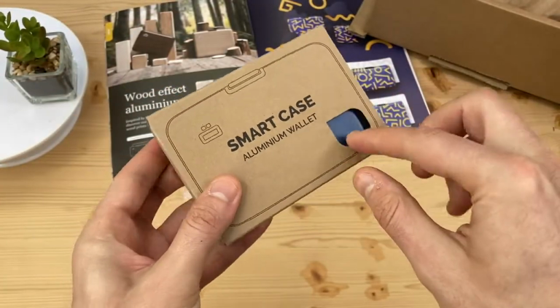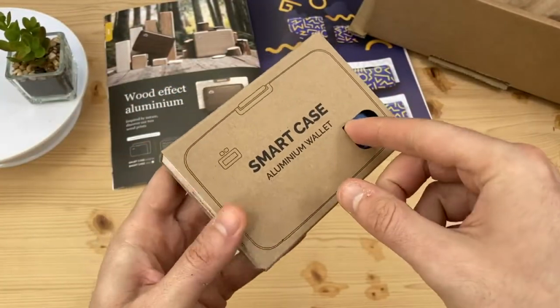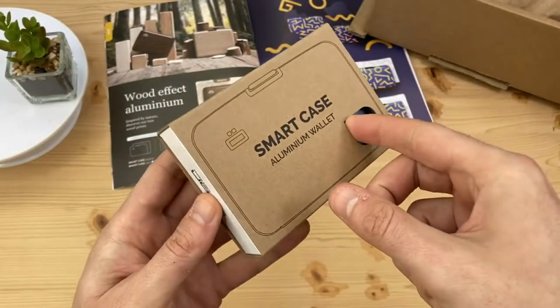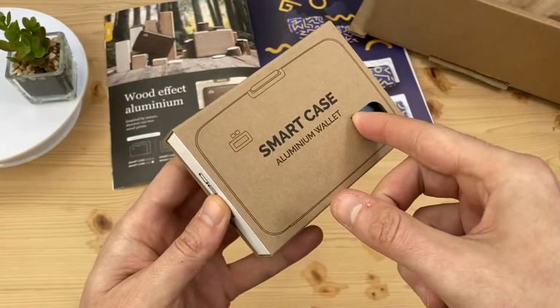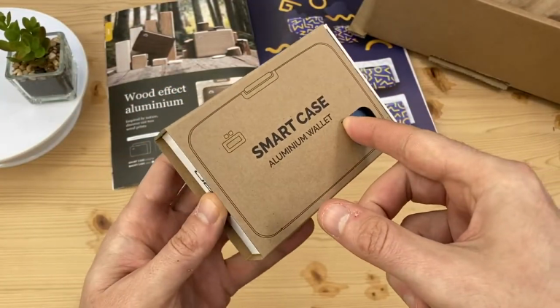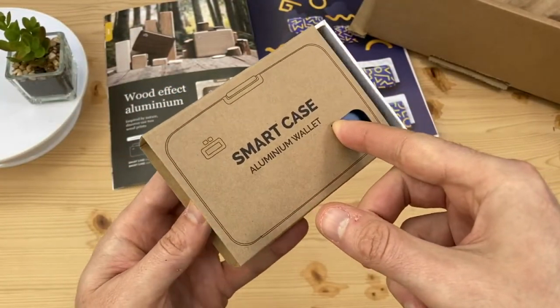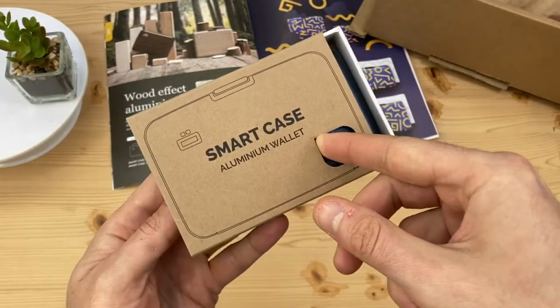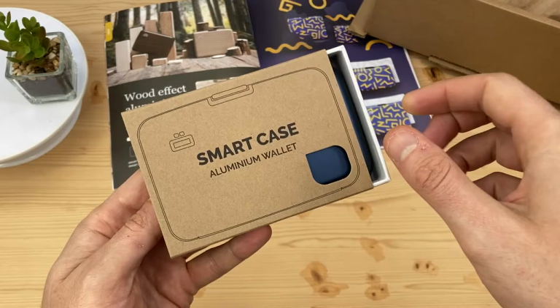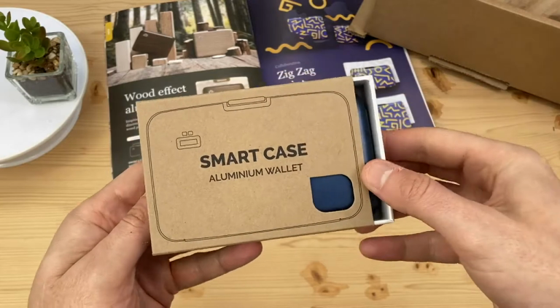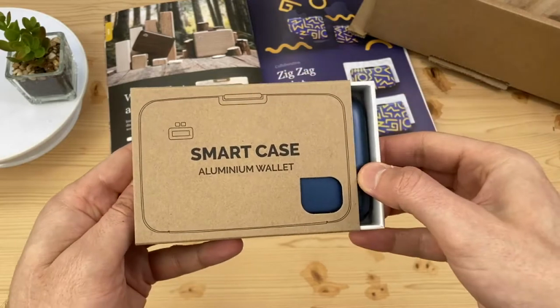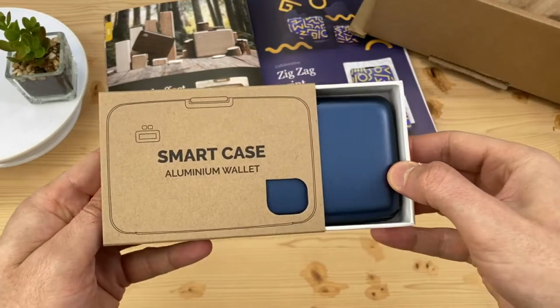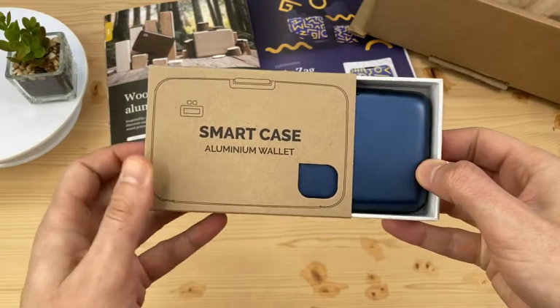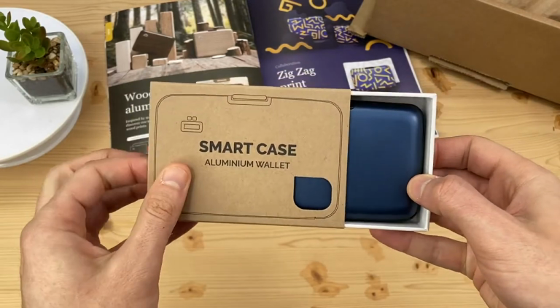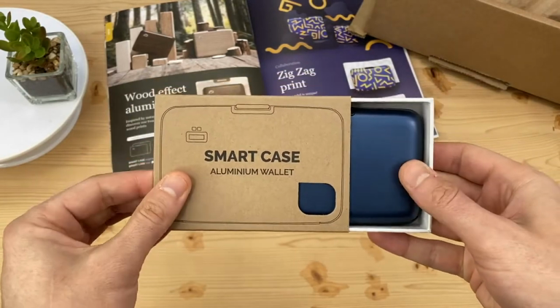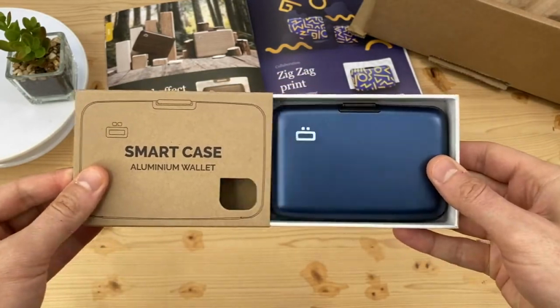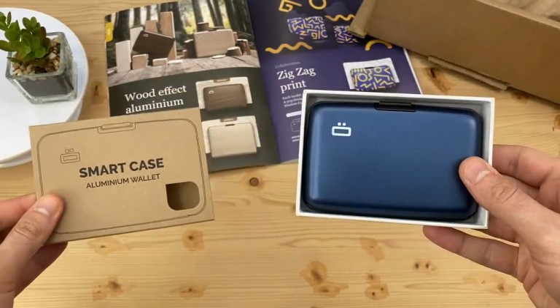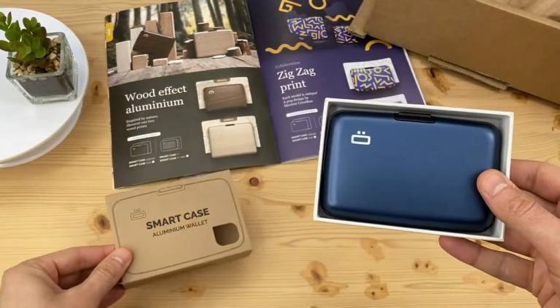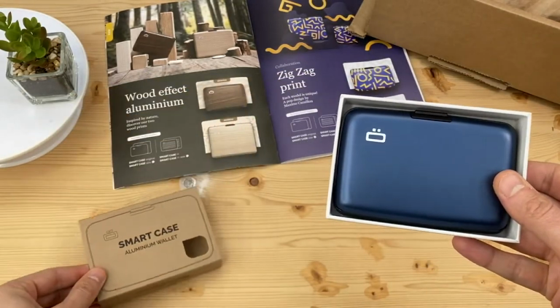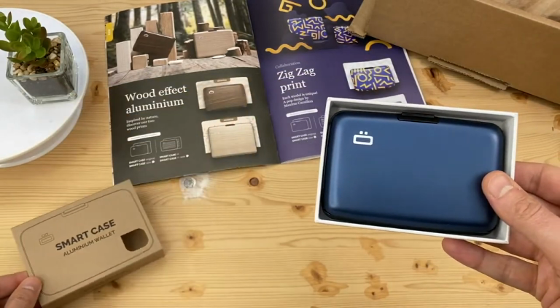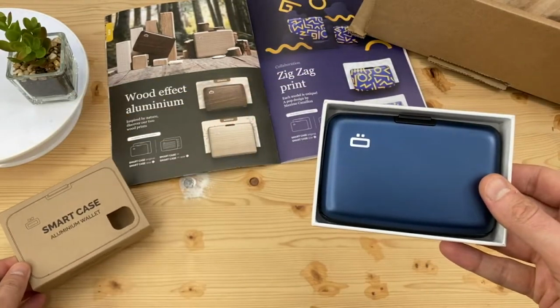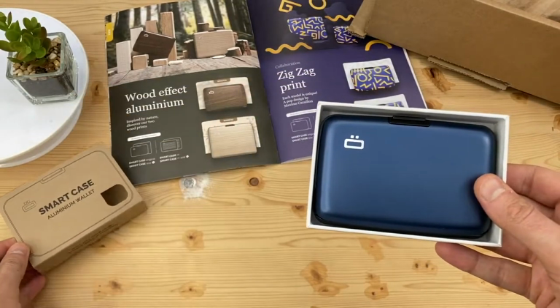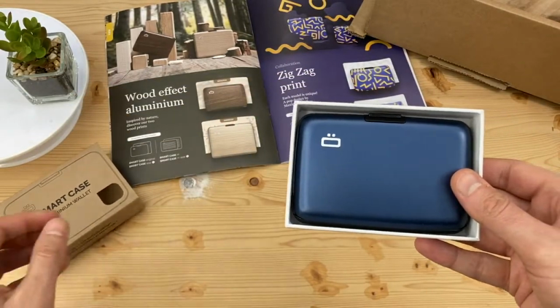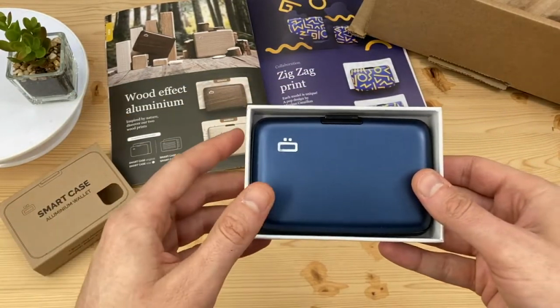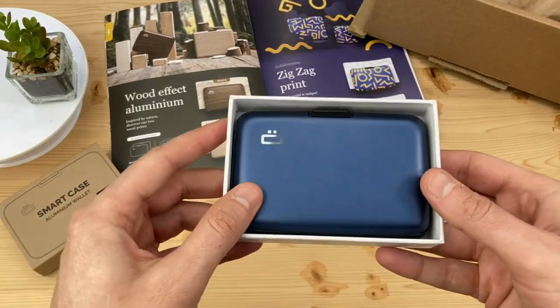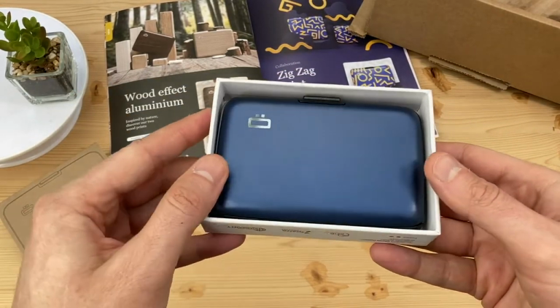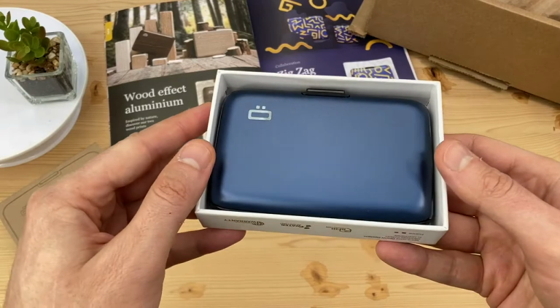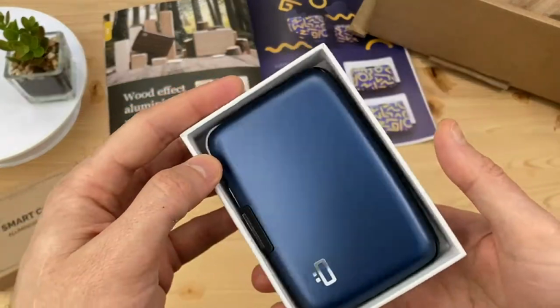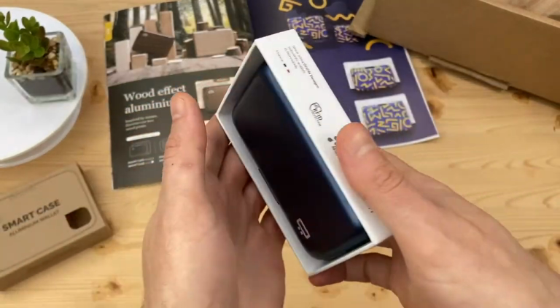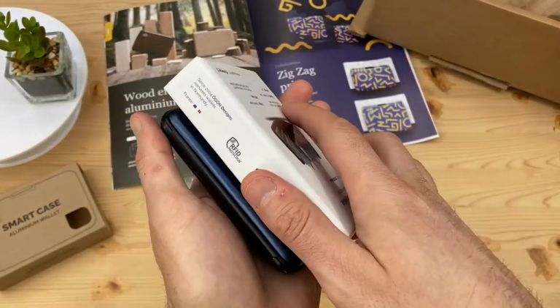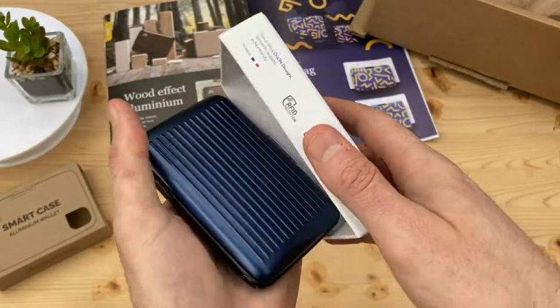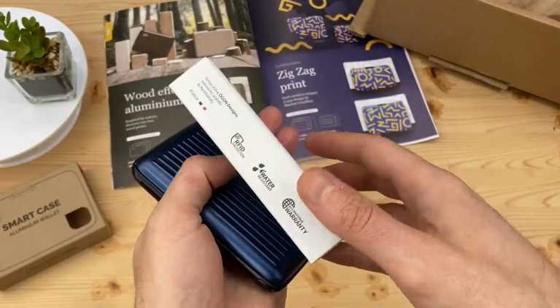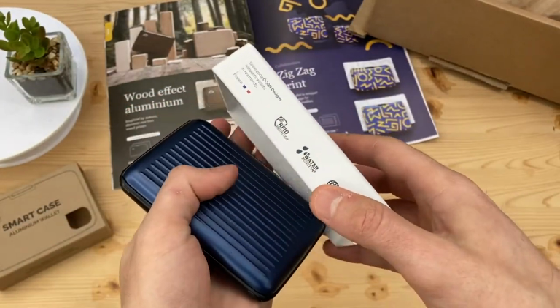I received them for free but I'll tell you if I don't like them. I see Ogon changed their packaging — no more plastic — and it's much more appealing to receive as a gift.